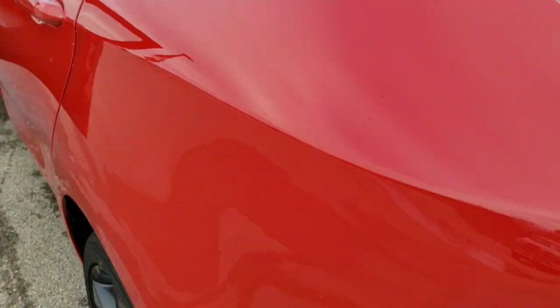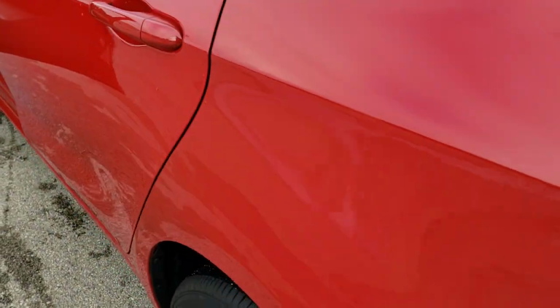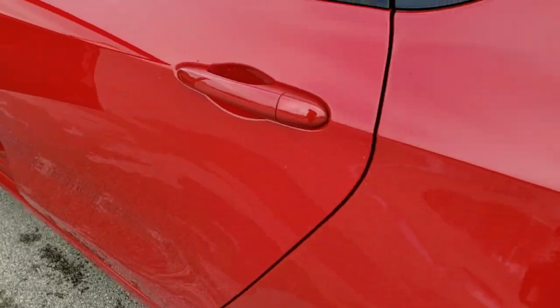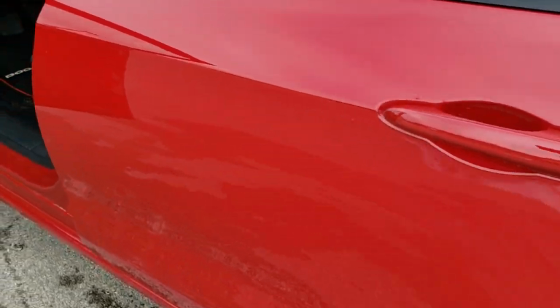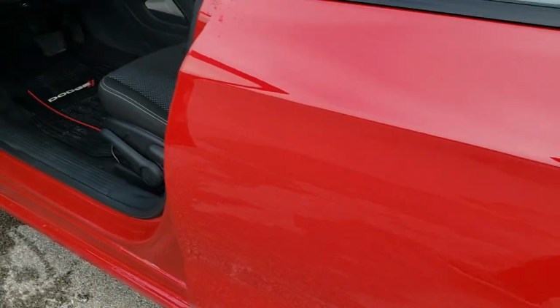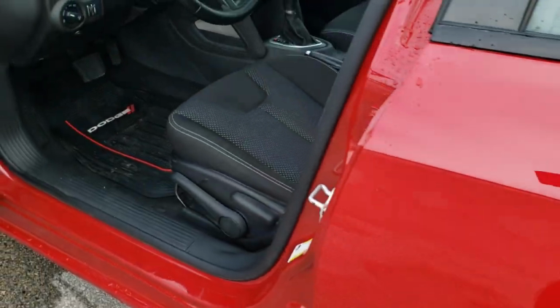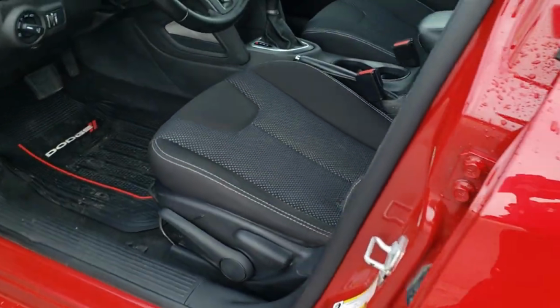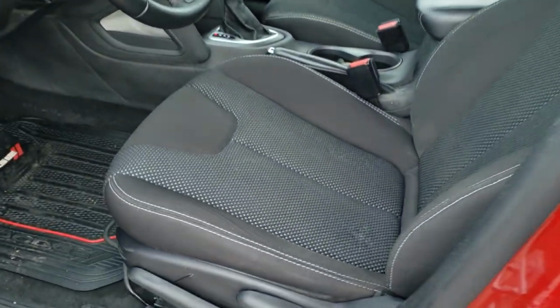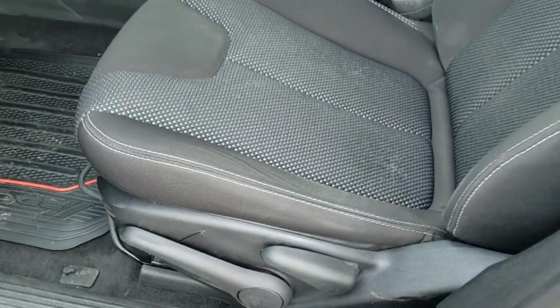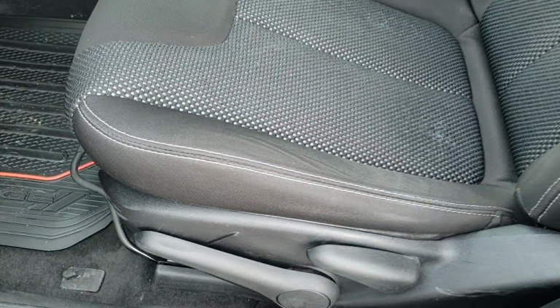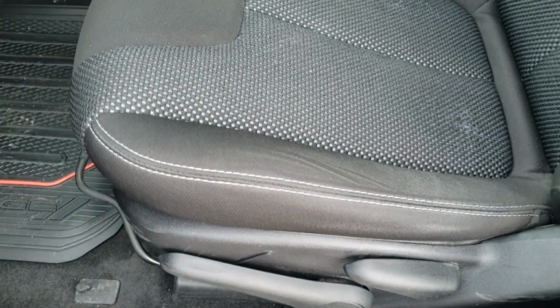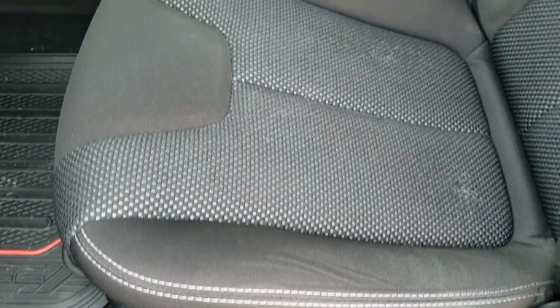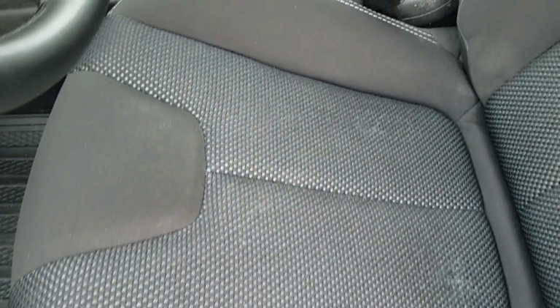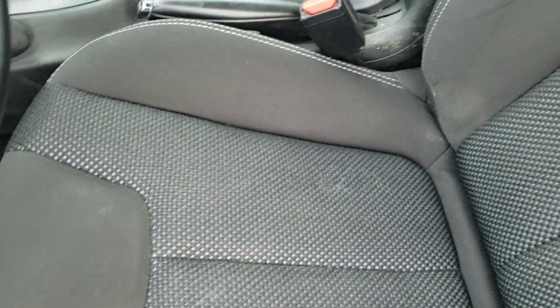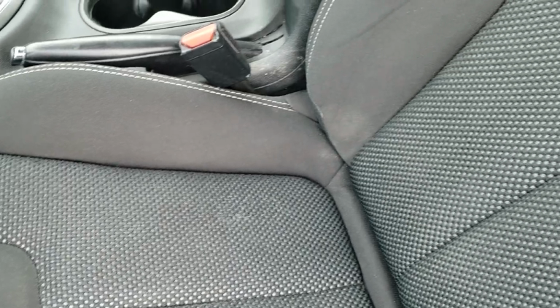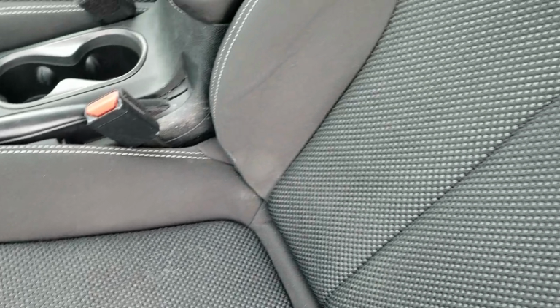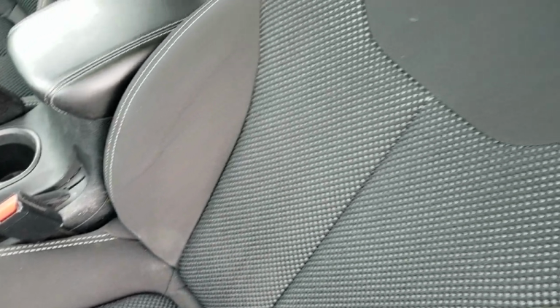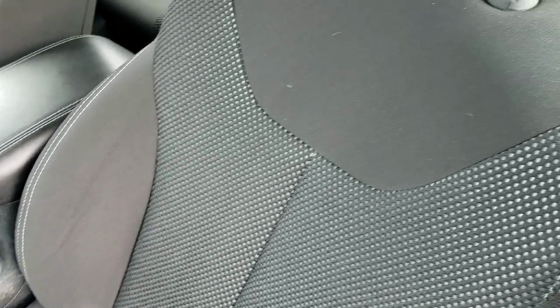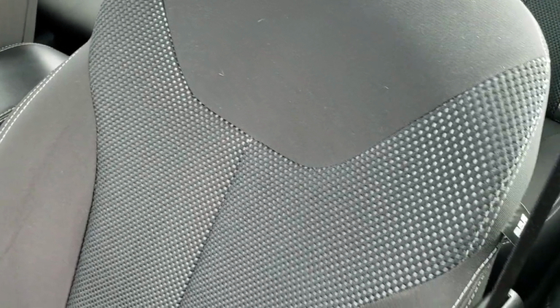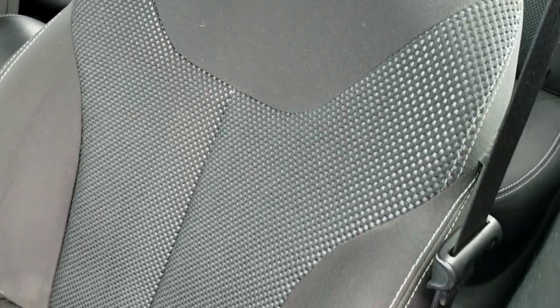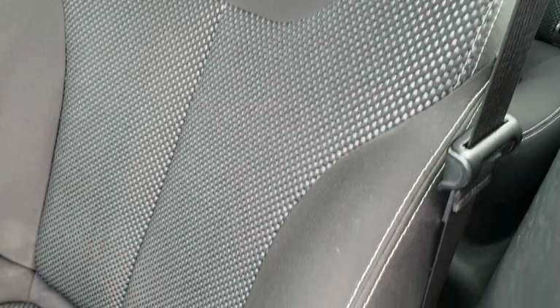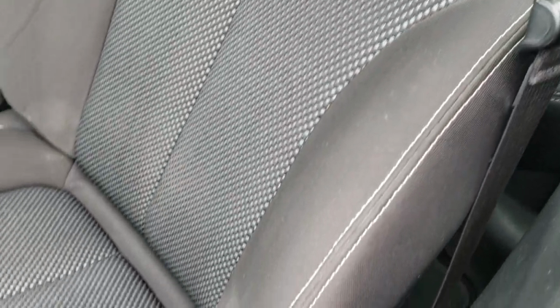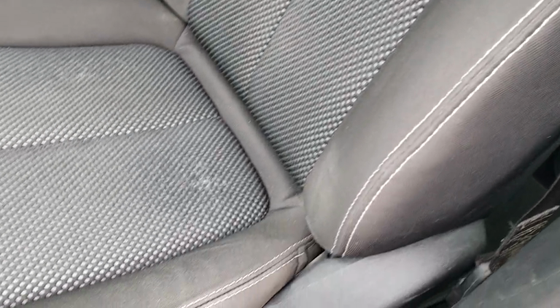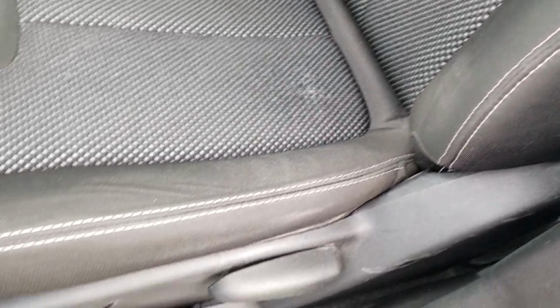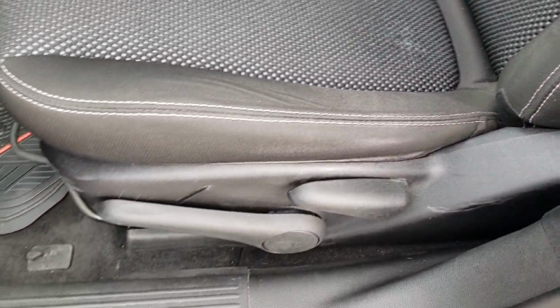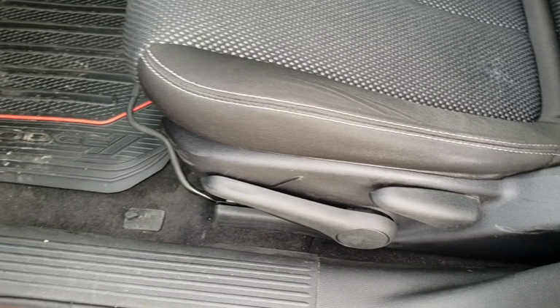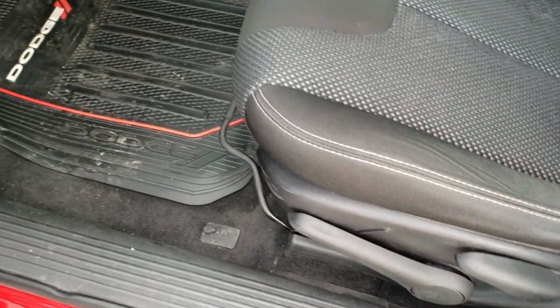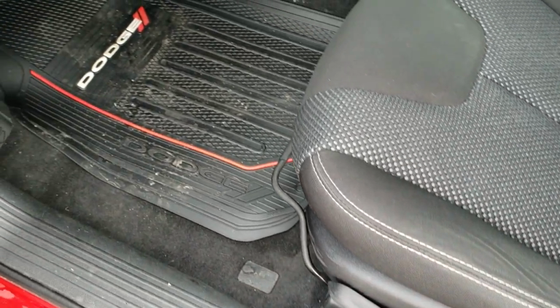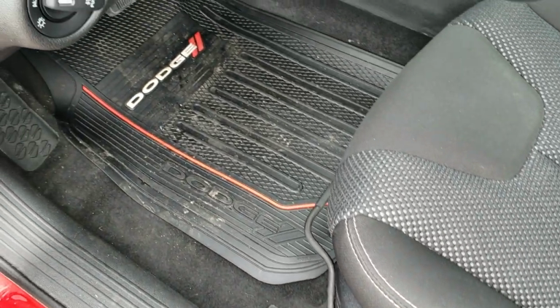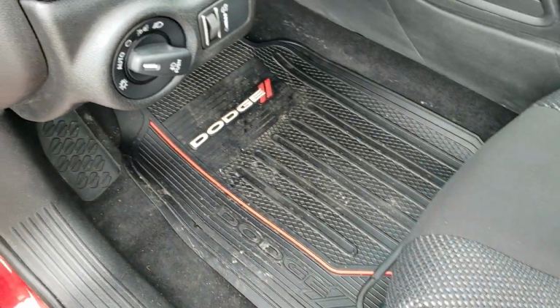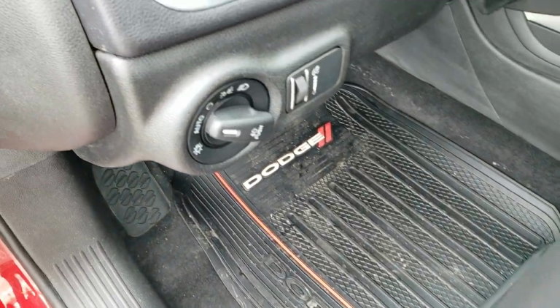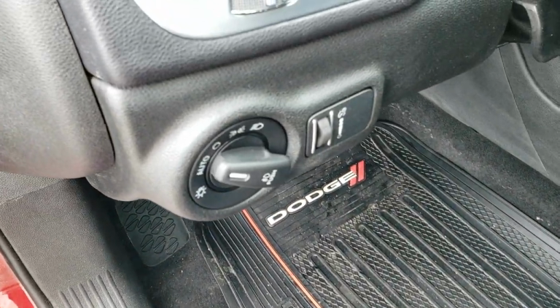We'll check out inside the car. The SXT package gives you the black cloth interior. There are no rips or tears on the seats — pretty nice condition. Driver's seat height adjuster. We have some Dodge all-weather floor mats in there.